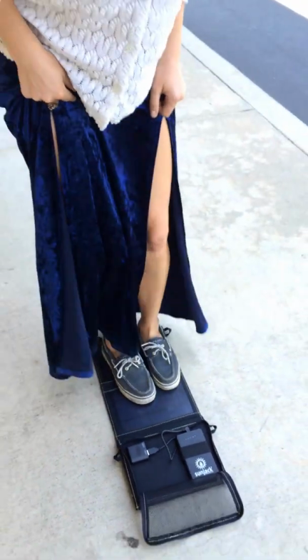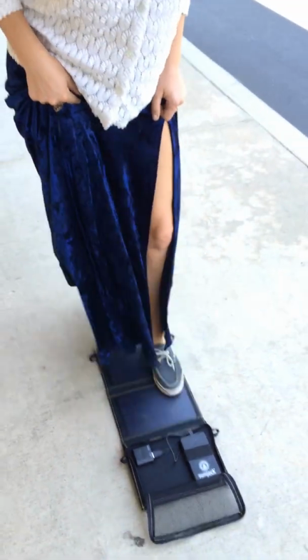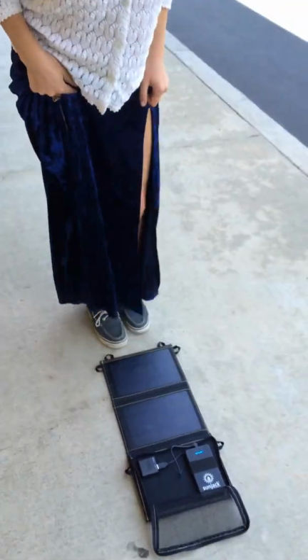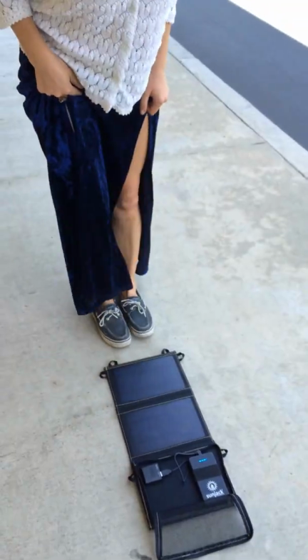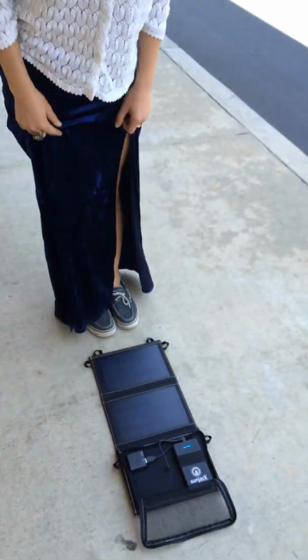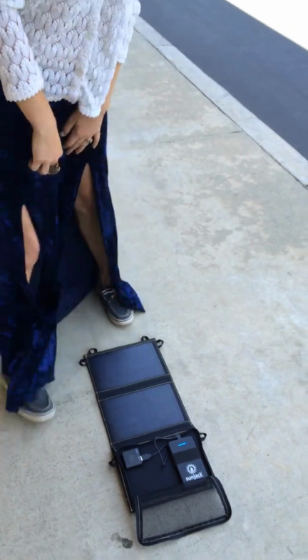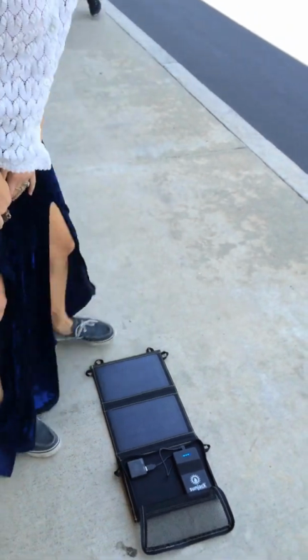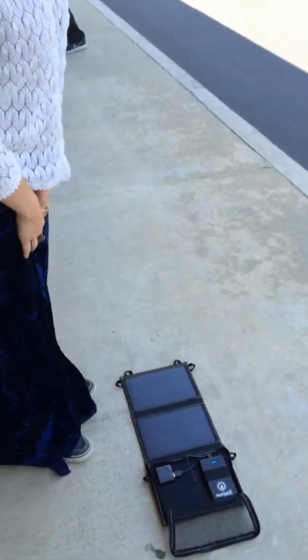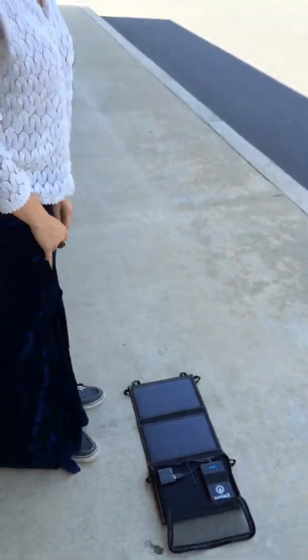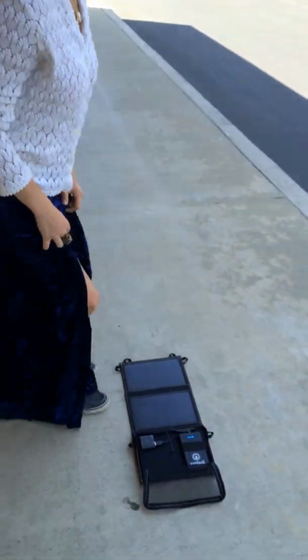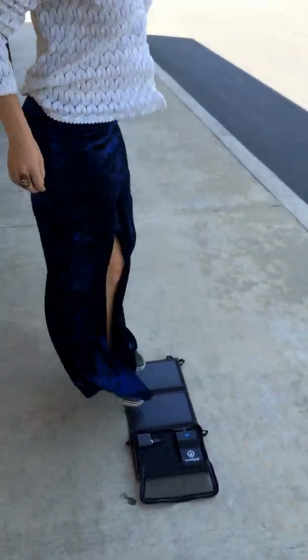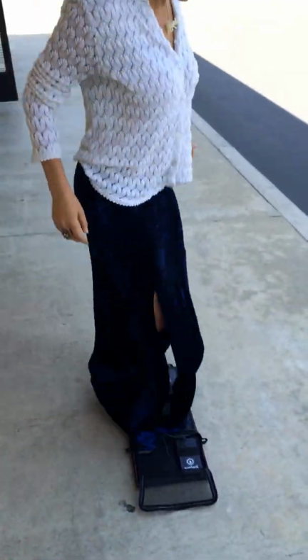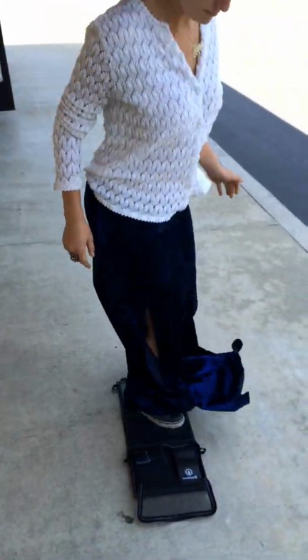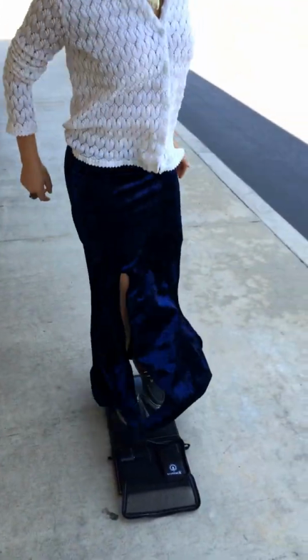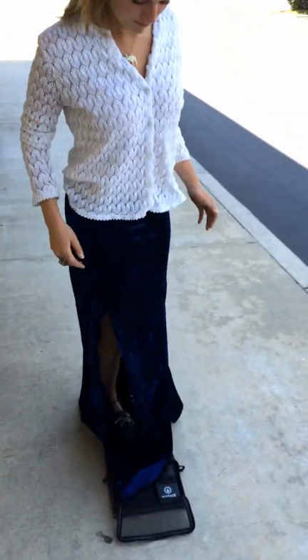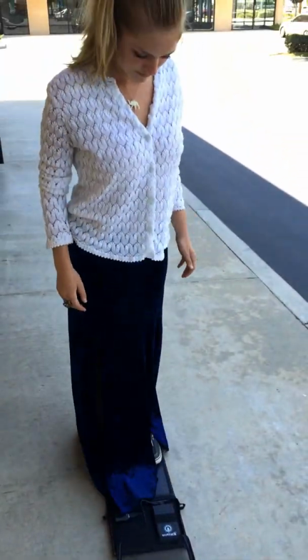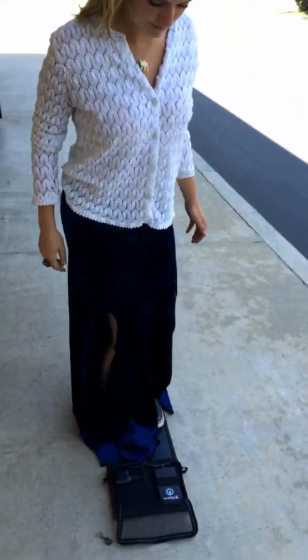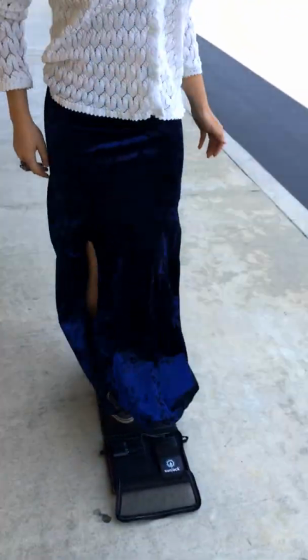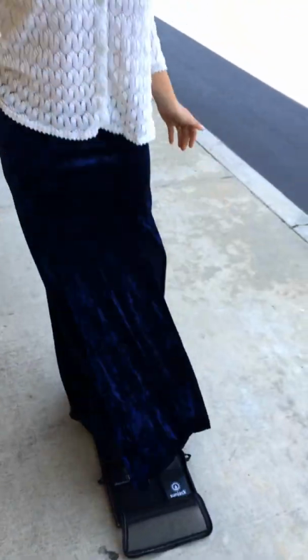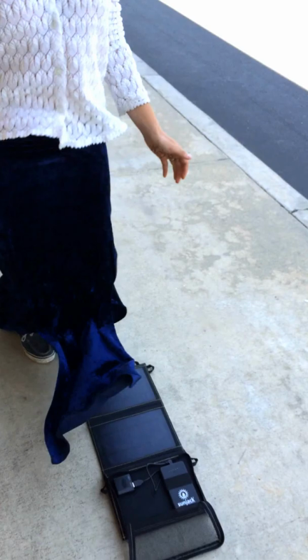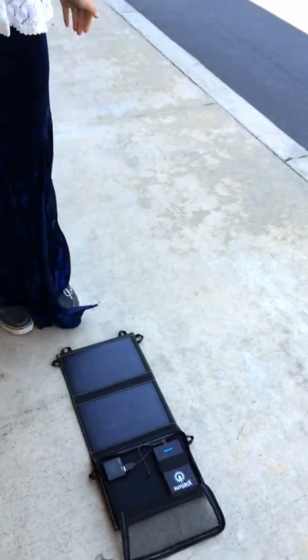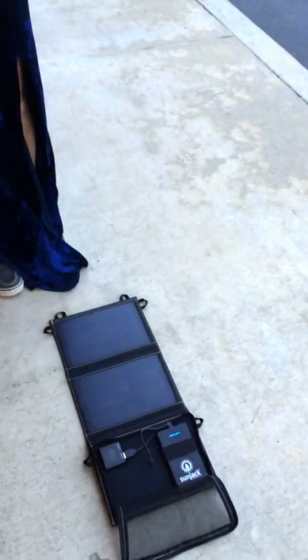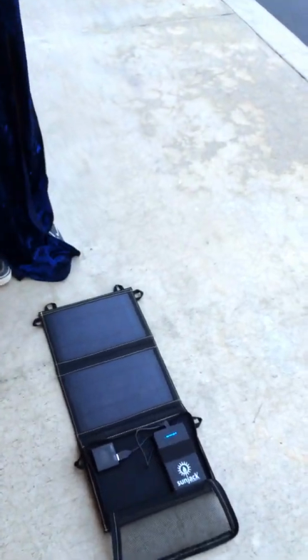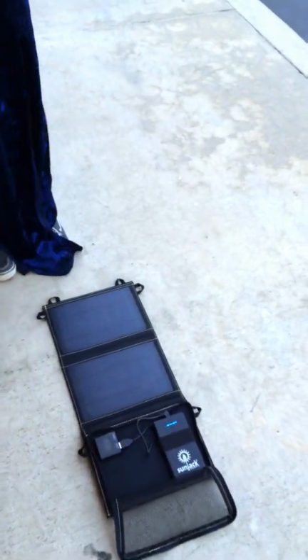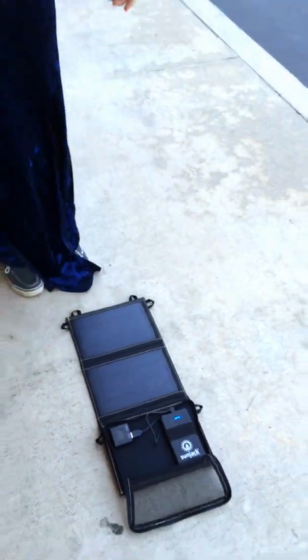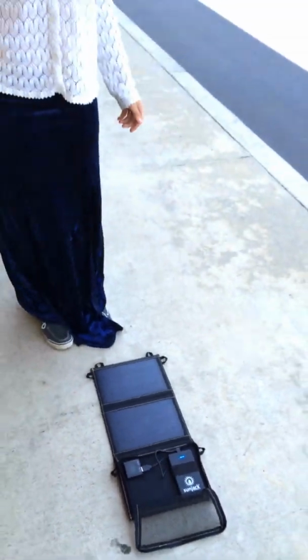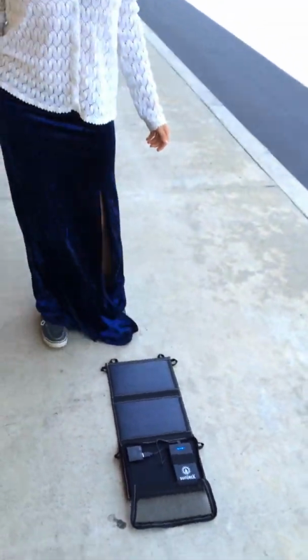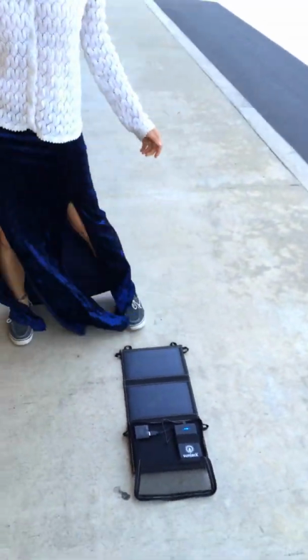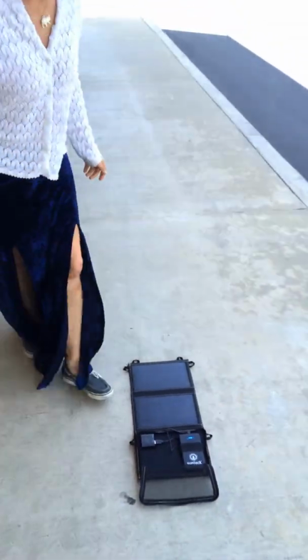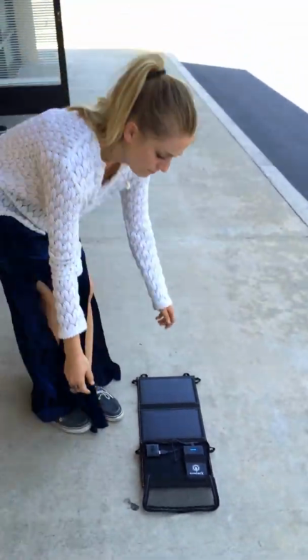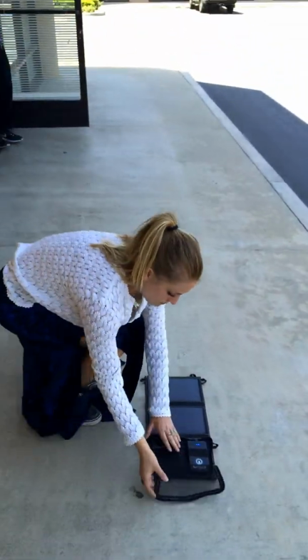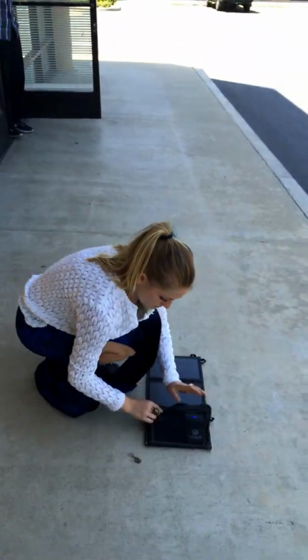Sierra, do you mind stepping and kind of hopping on it? And no problem there. So now let's do a drop test.